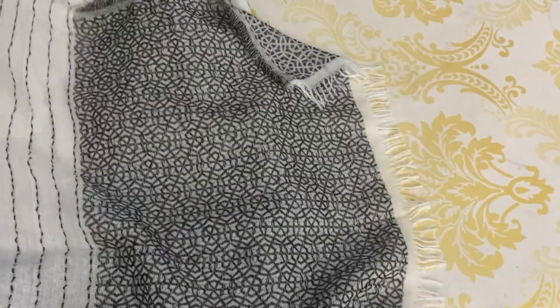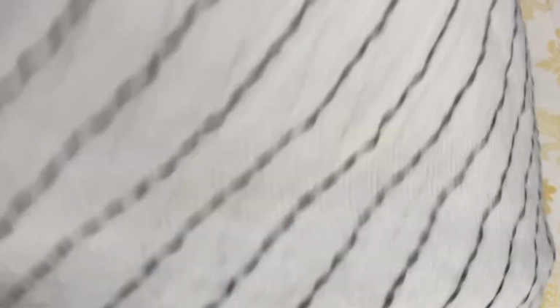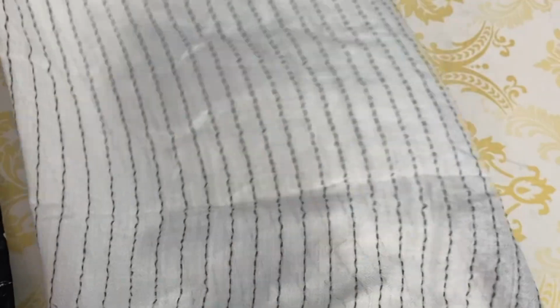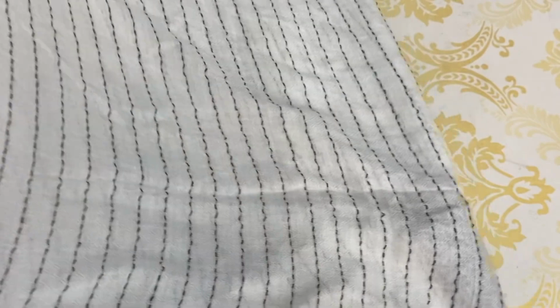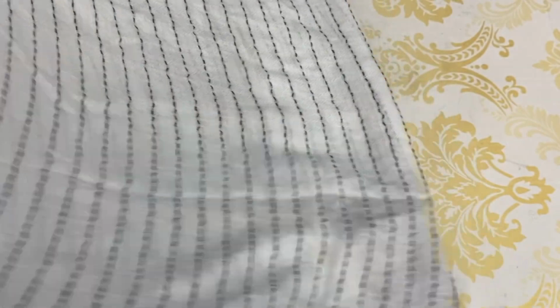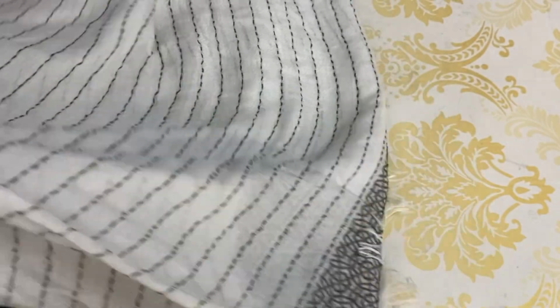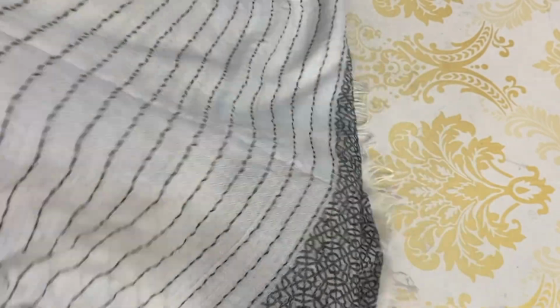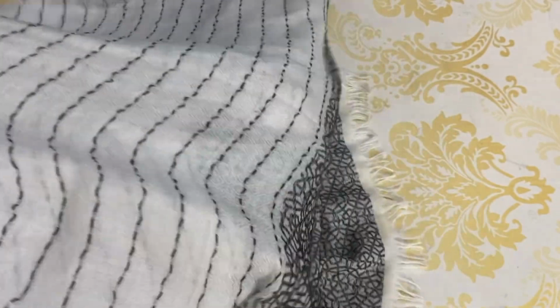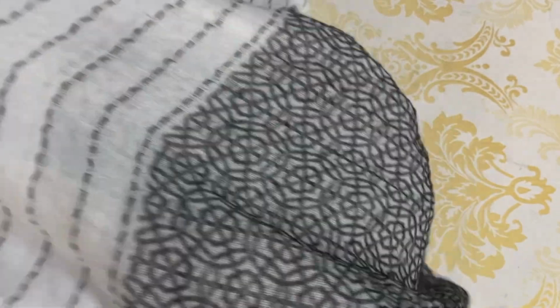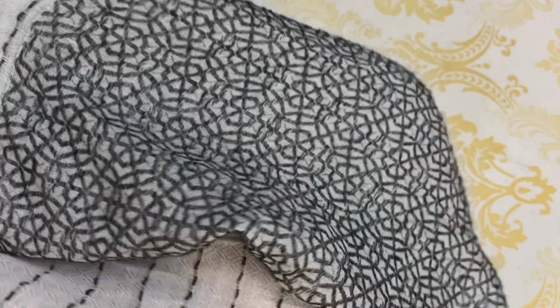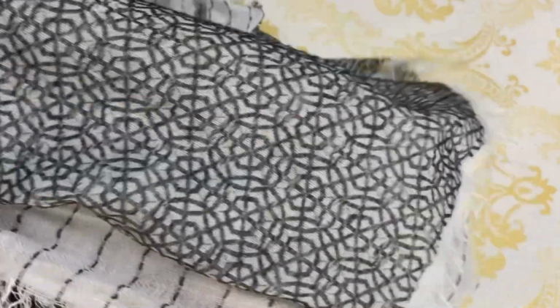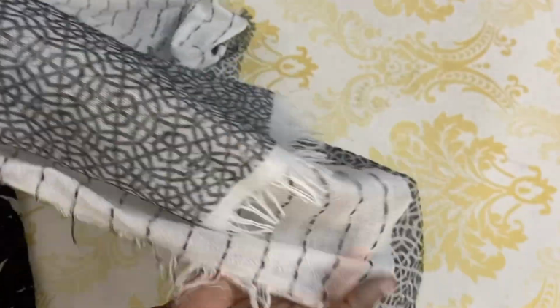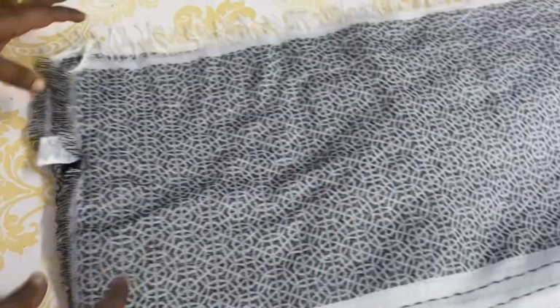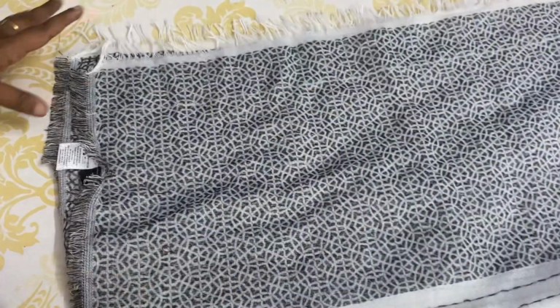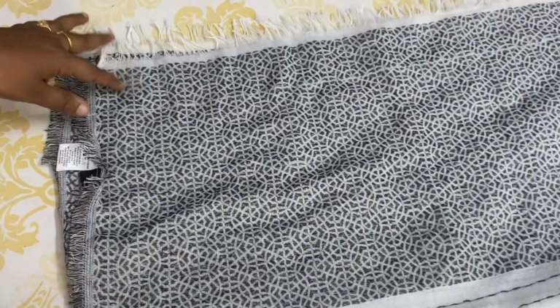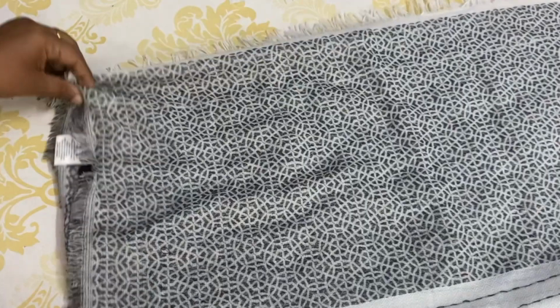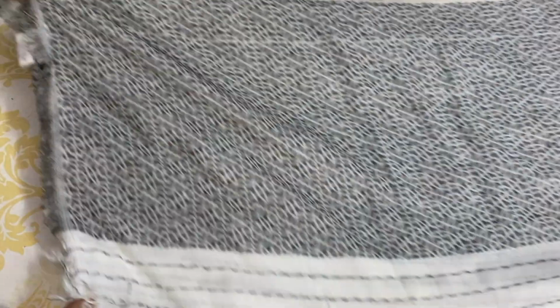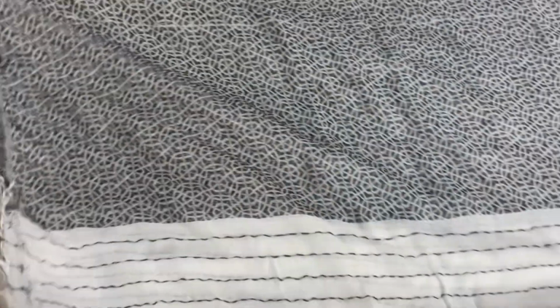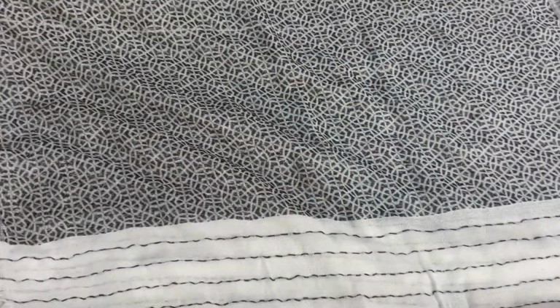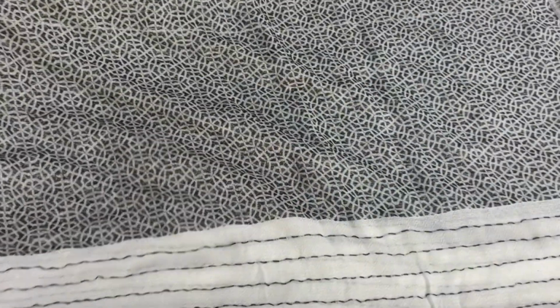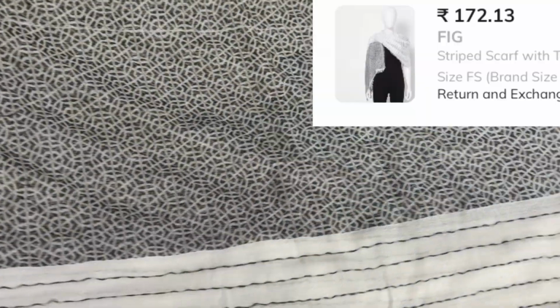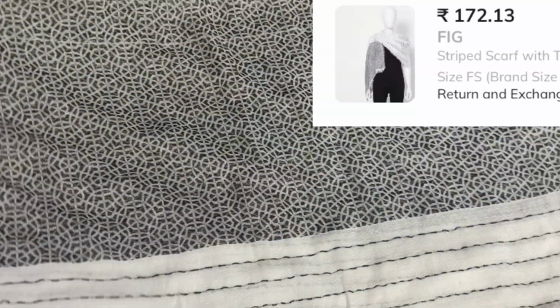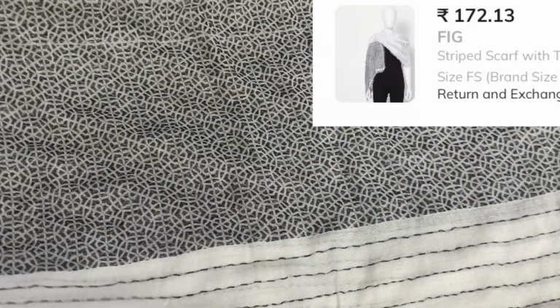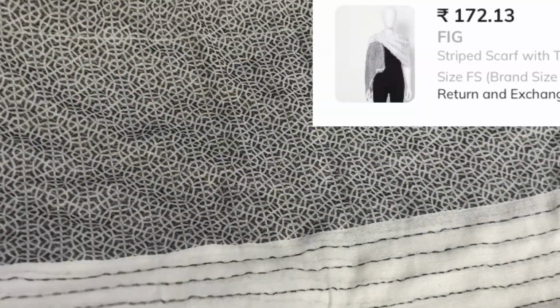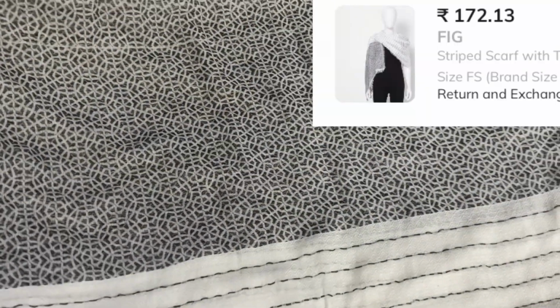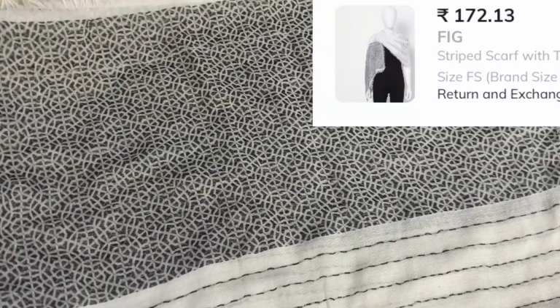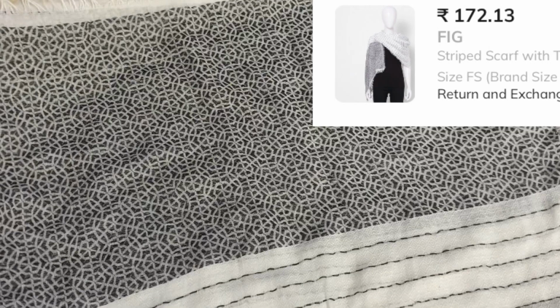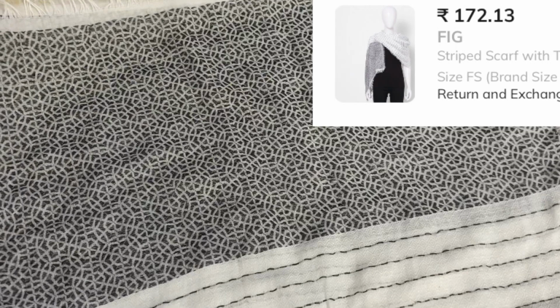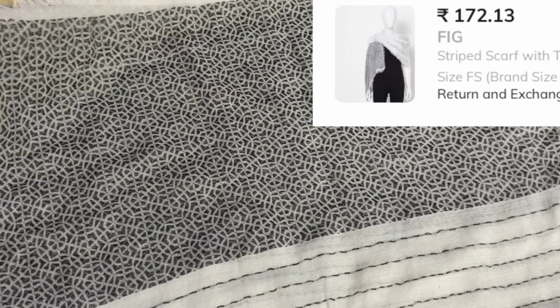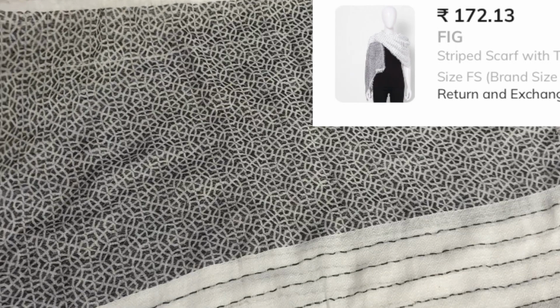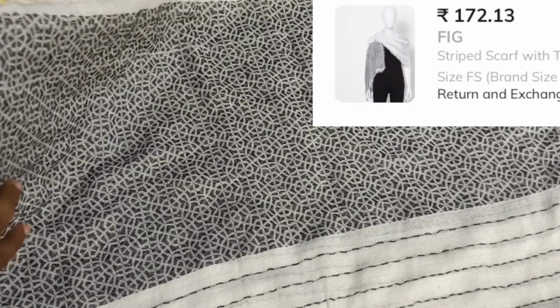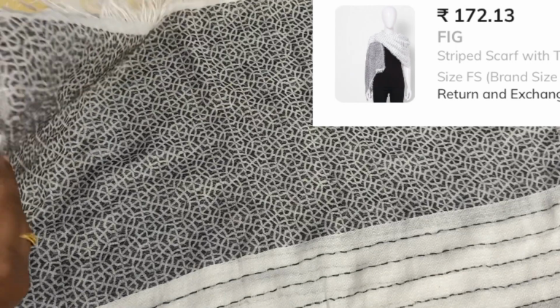We can wear it with salwar, jeans, t-shirt, and short tops. This black and white cotton shawl has an MRP of ₹399 and the offer price is ₹172.